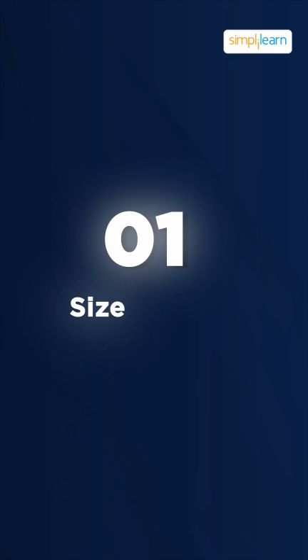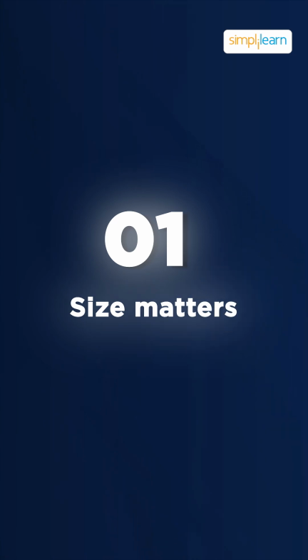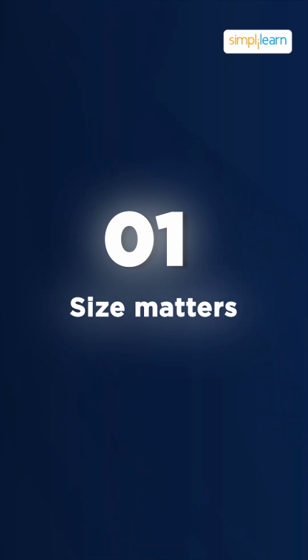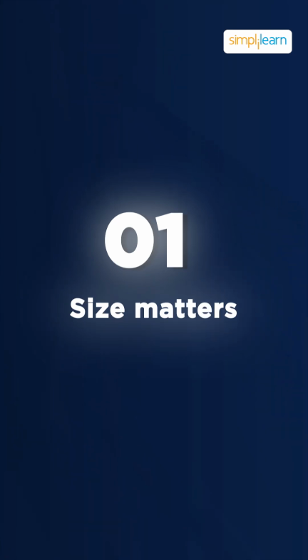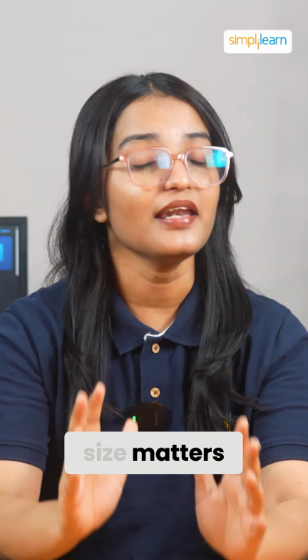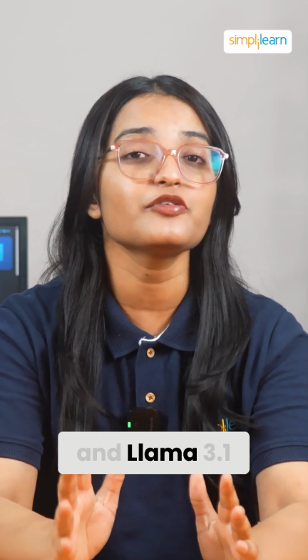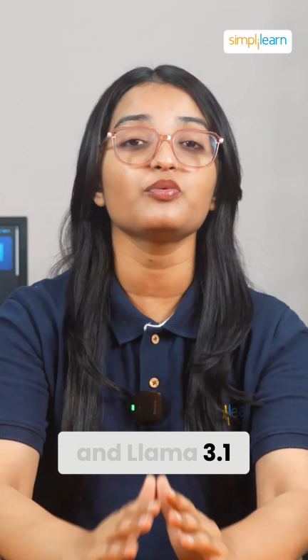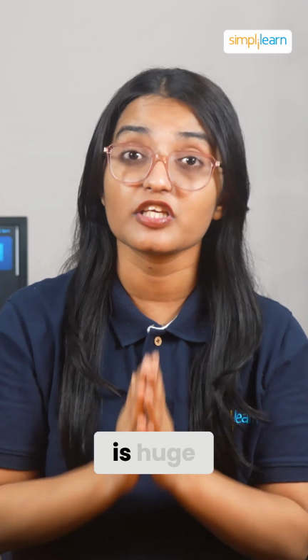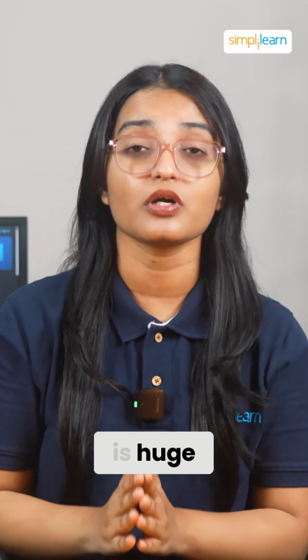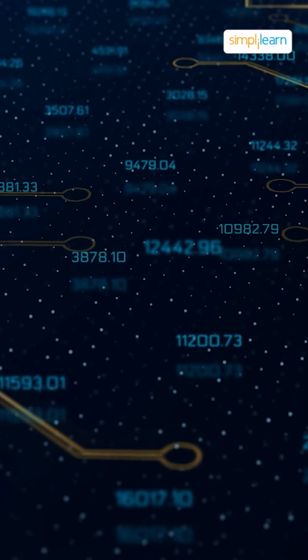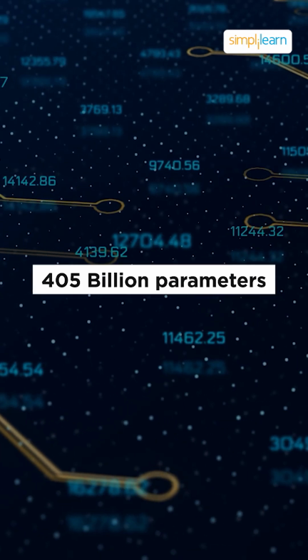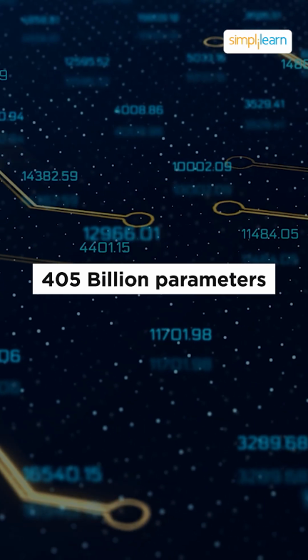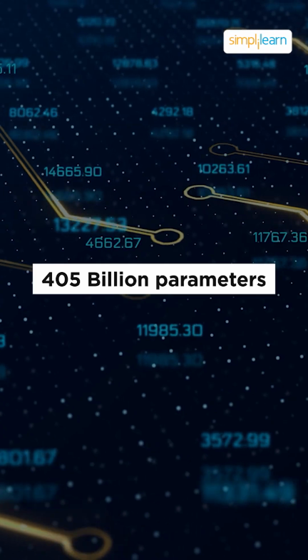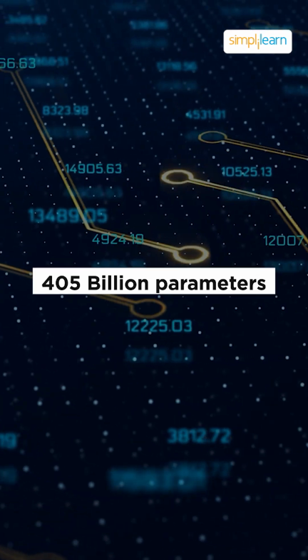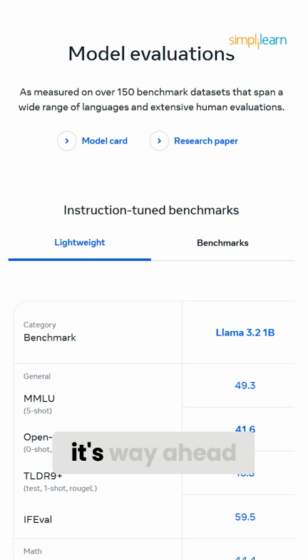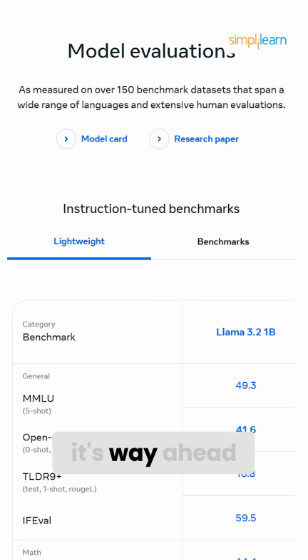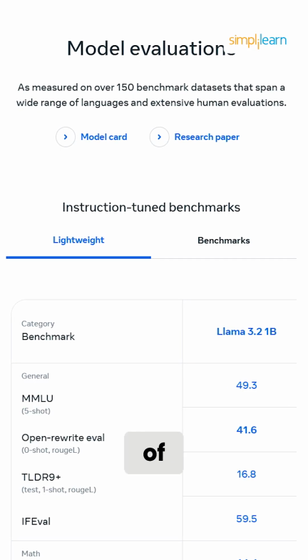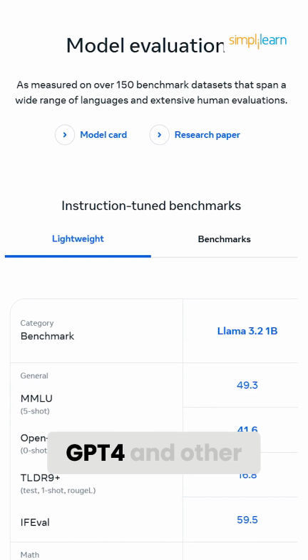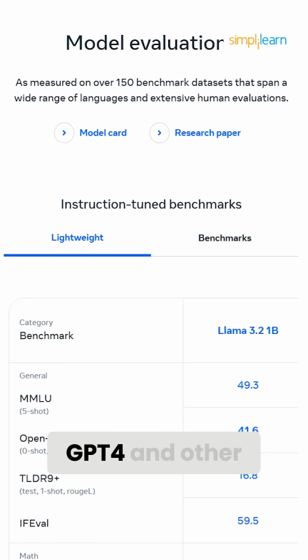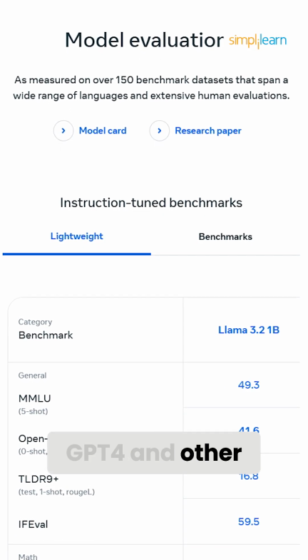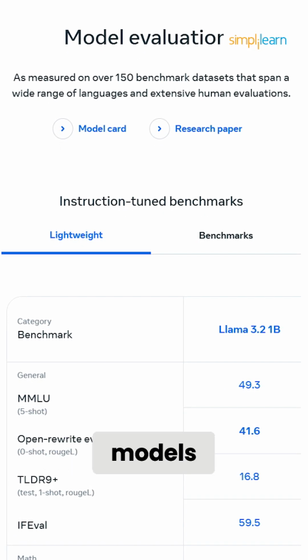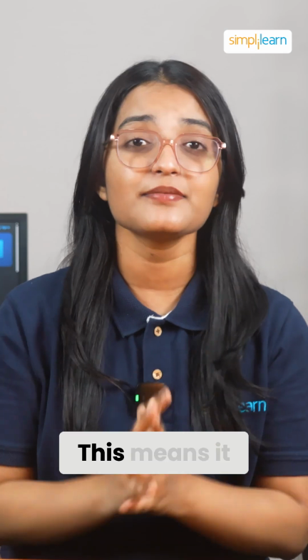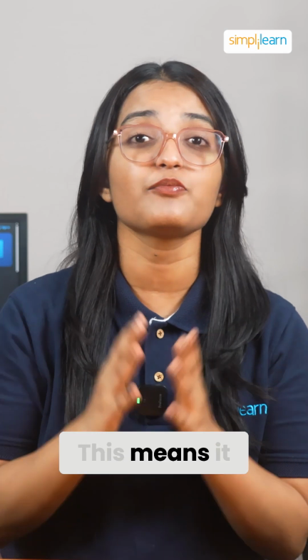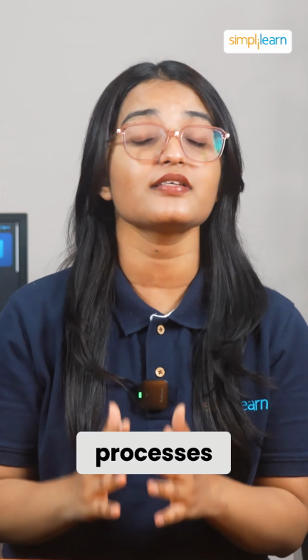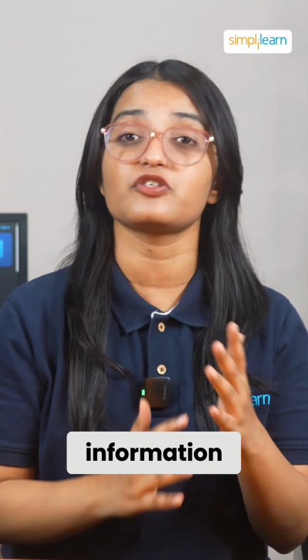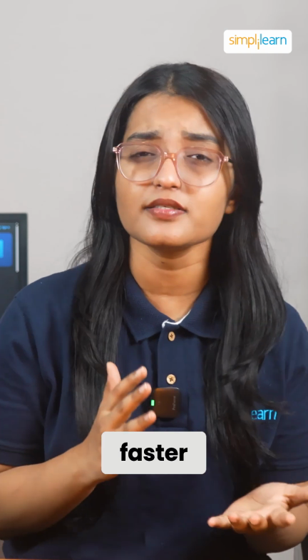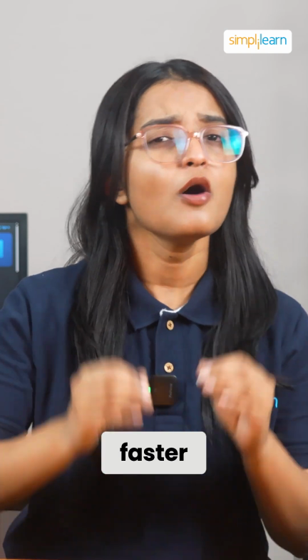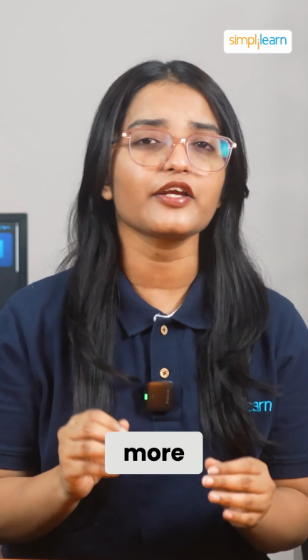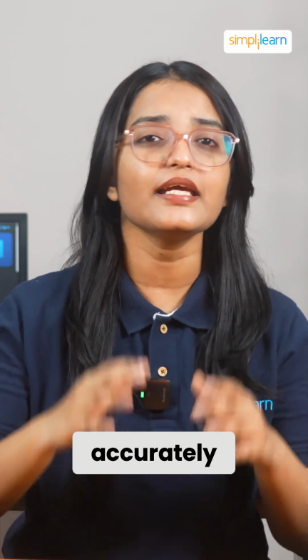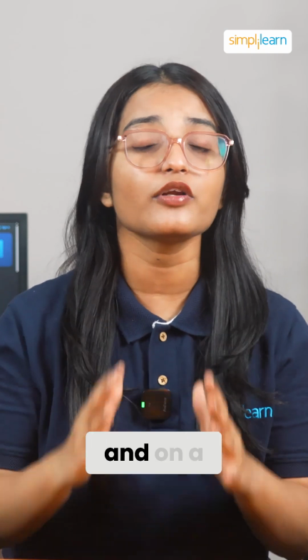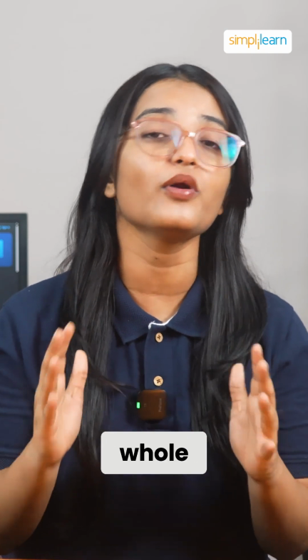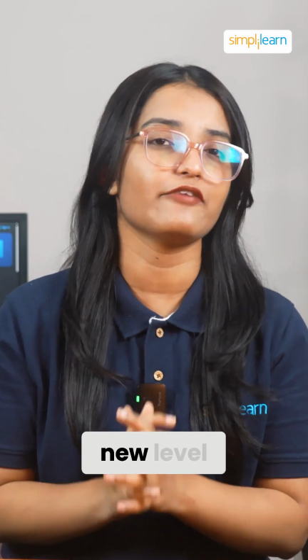First up, size matters — and LAMA 3.1 is huge. With 405 million parameters, it's way ahead of GPT-4 and other models. This means it processes information faster, more accurately, and on a whole new level.